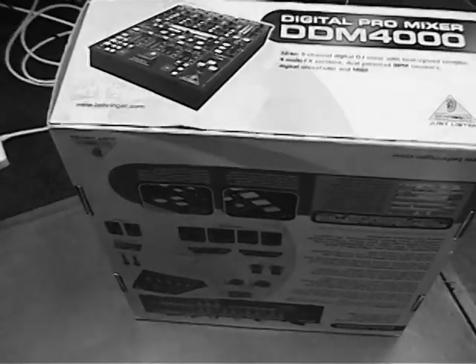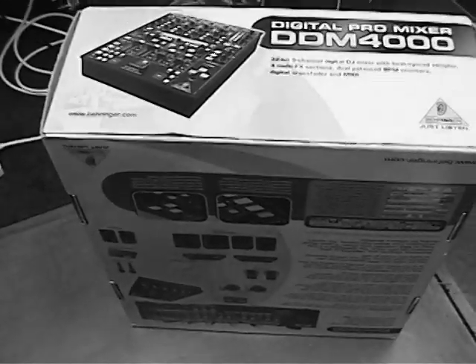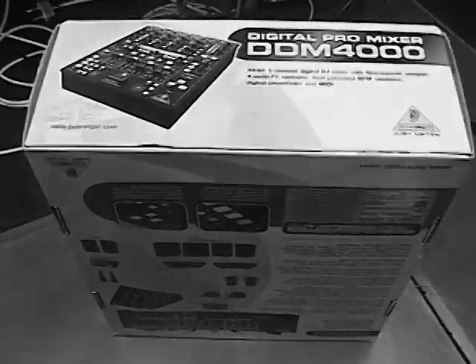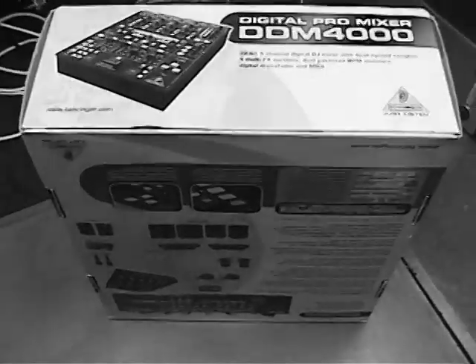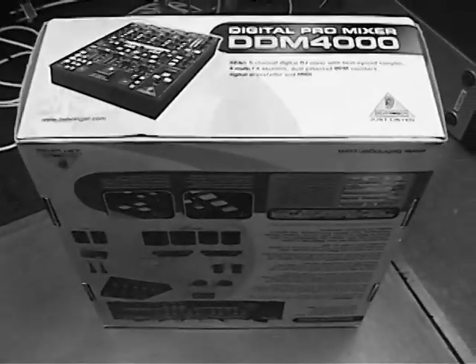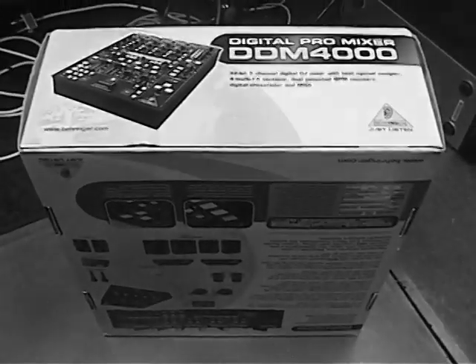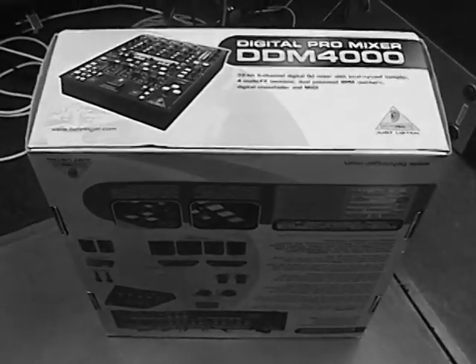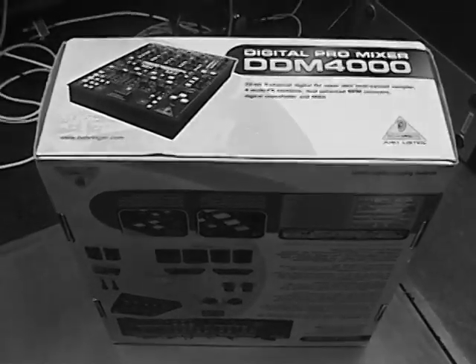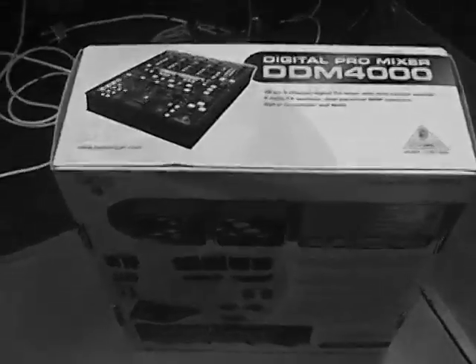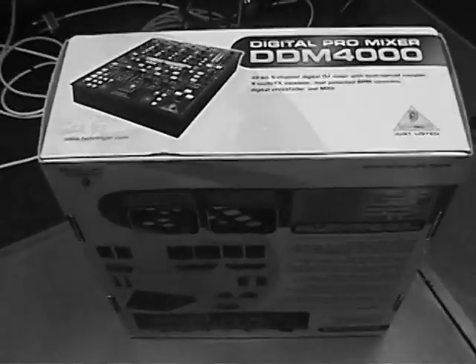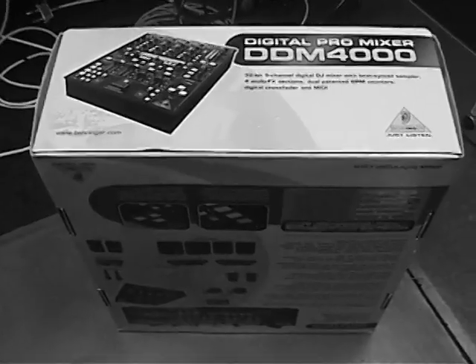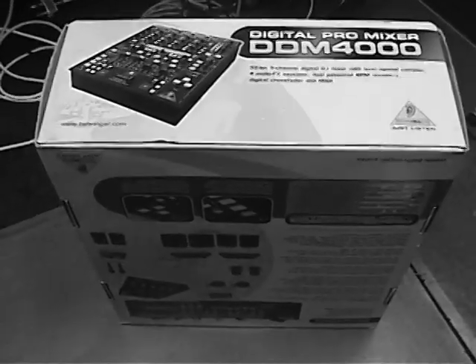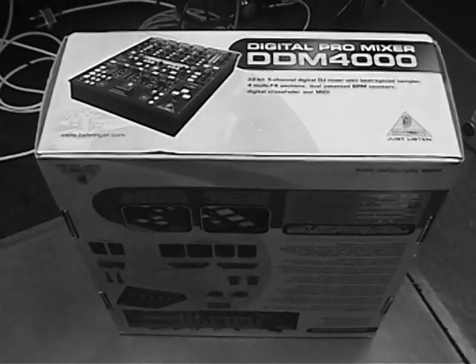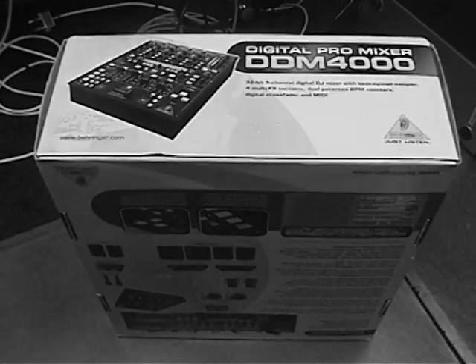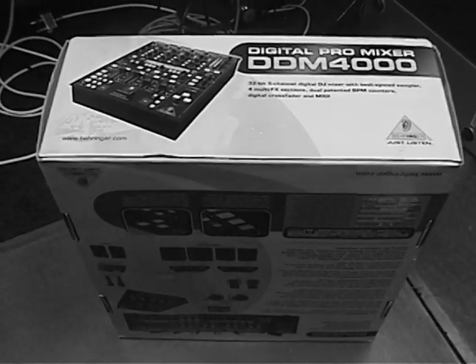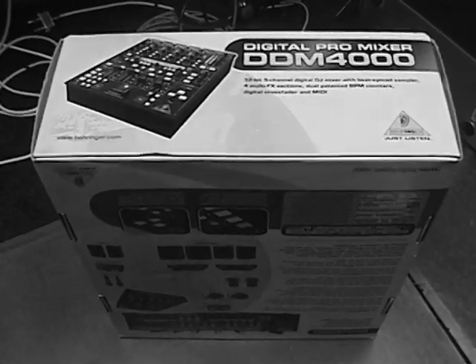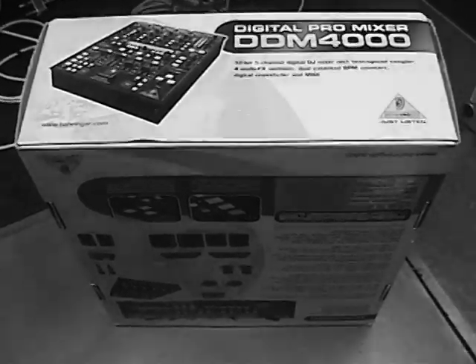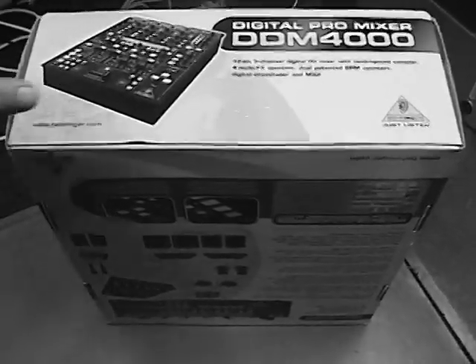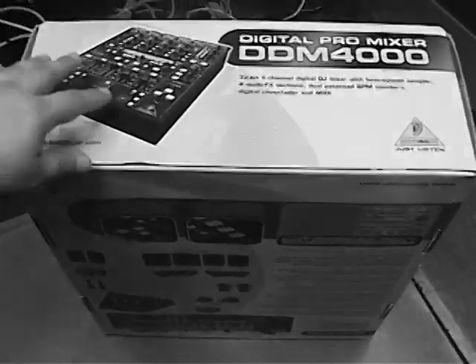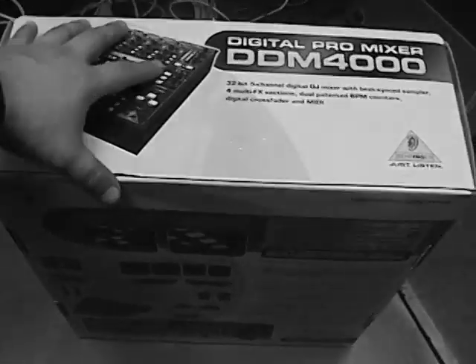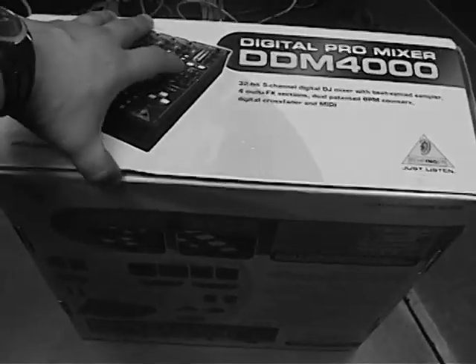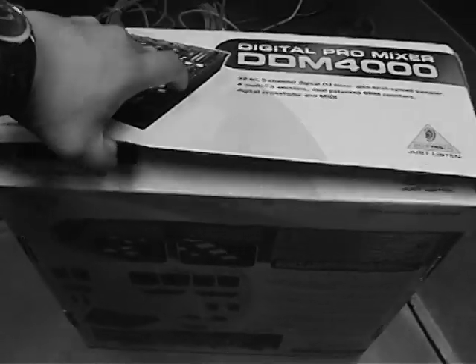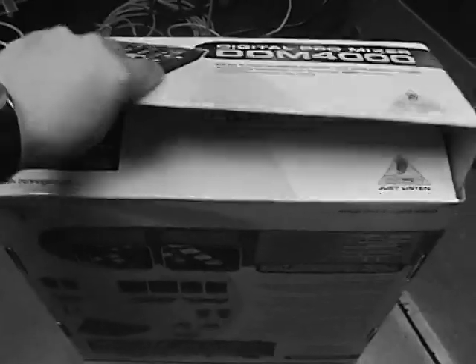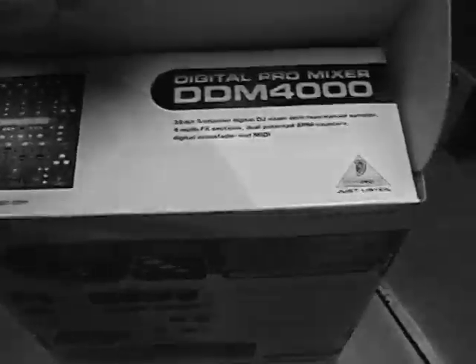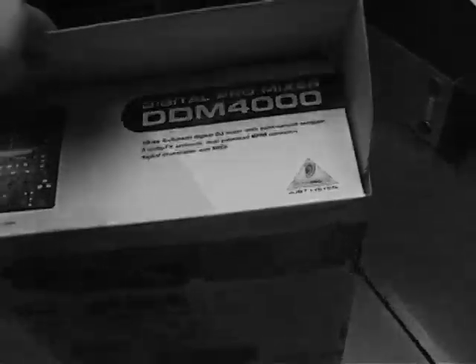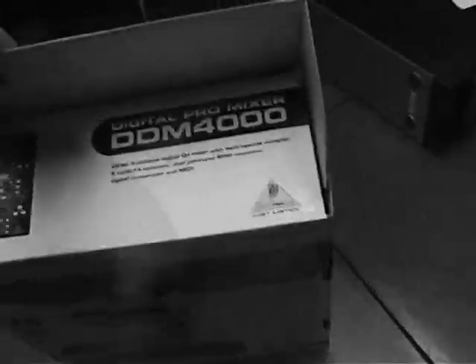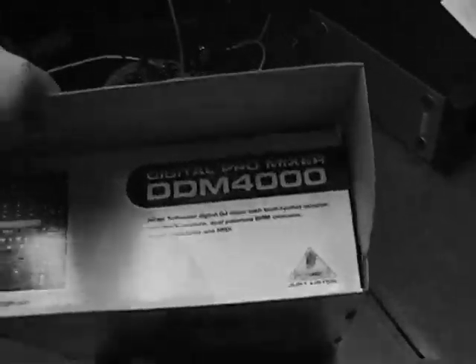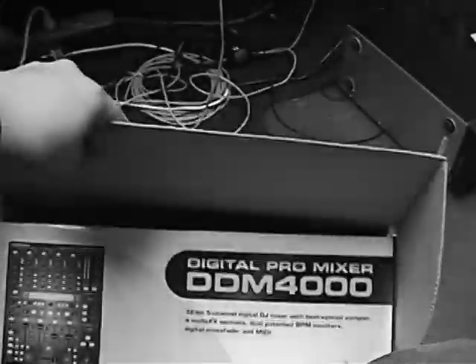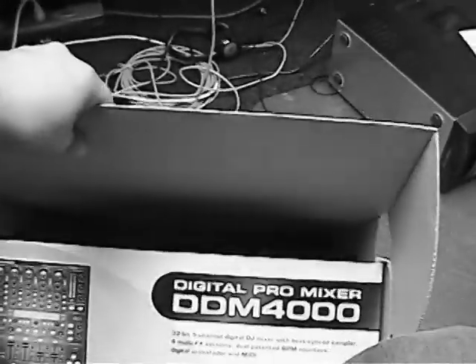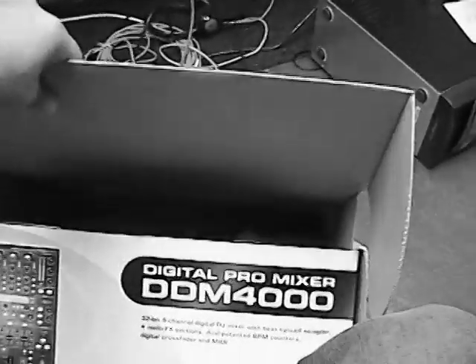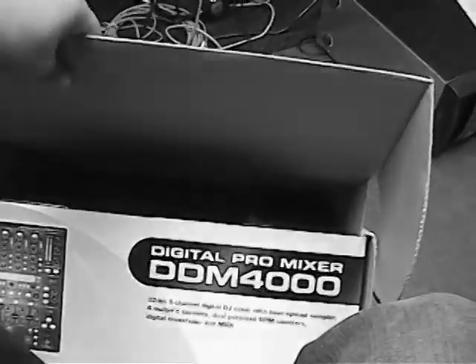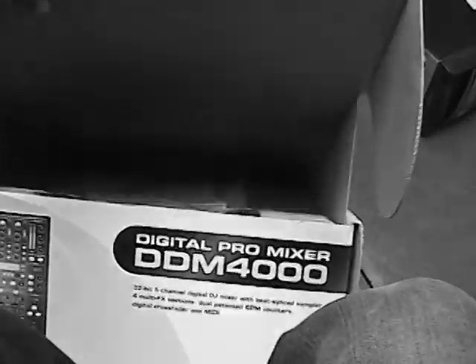We're back and we're going to open it up — this bad boy, the DDM4000 Behringer. Let's go ahead and open it up. The old unboxing video on YouTube — yes, I'm doing it too.